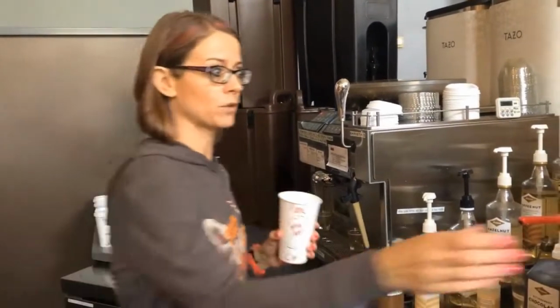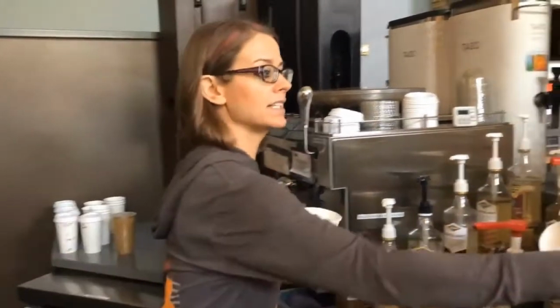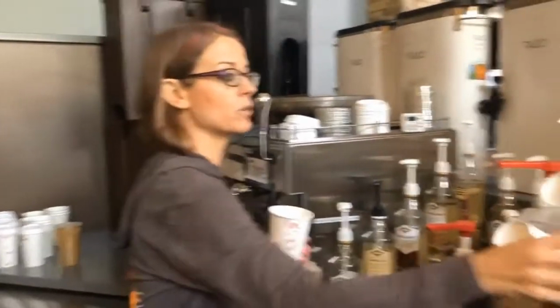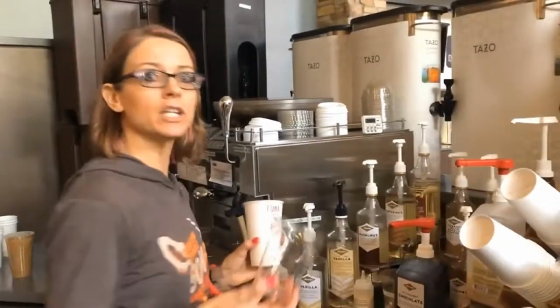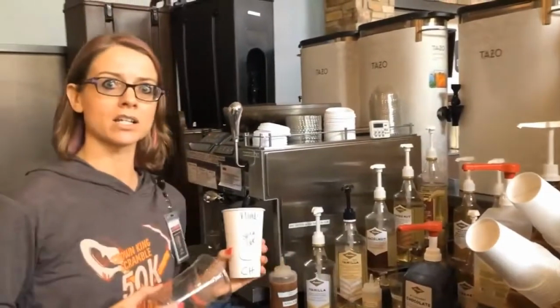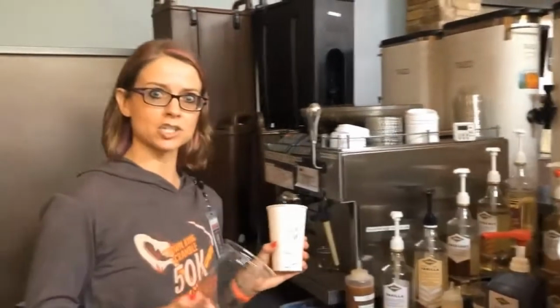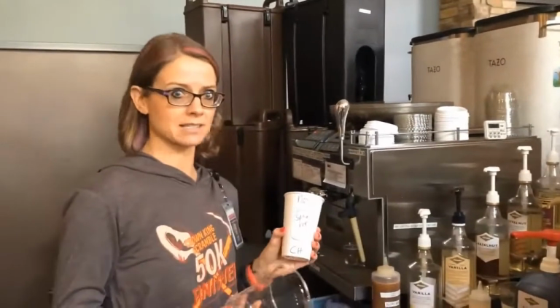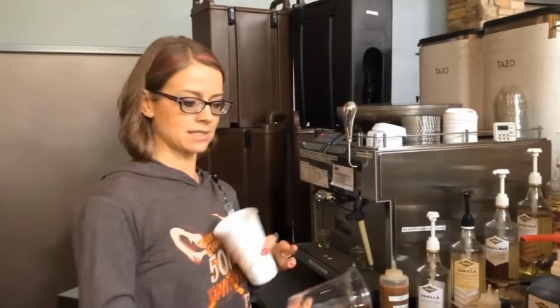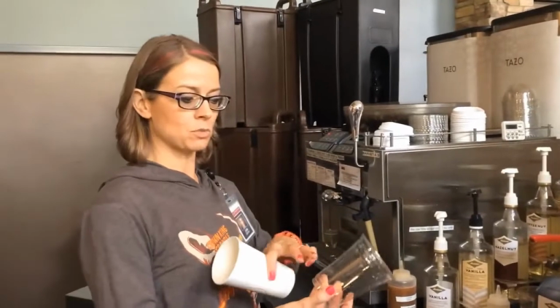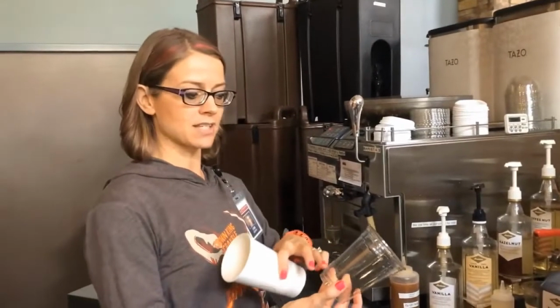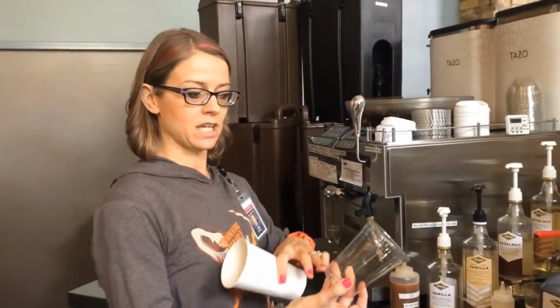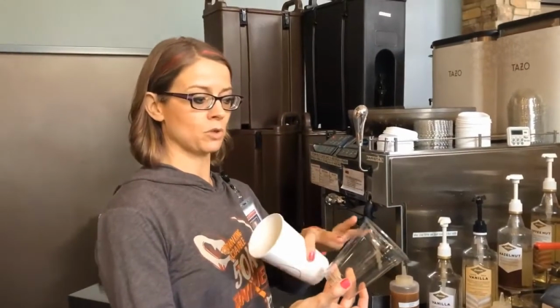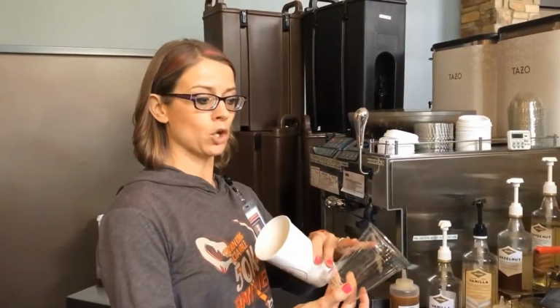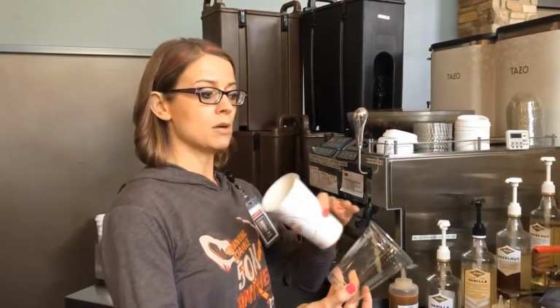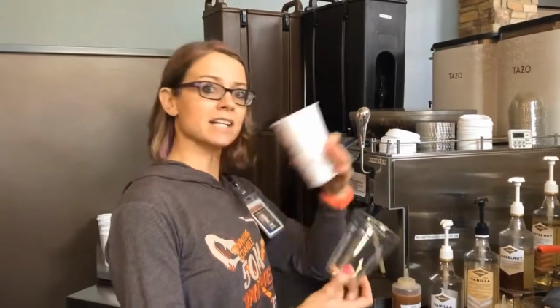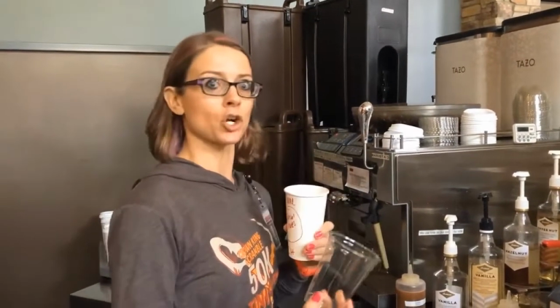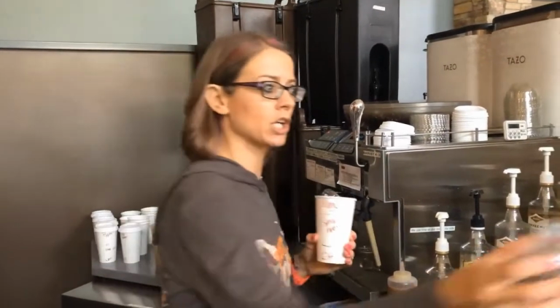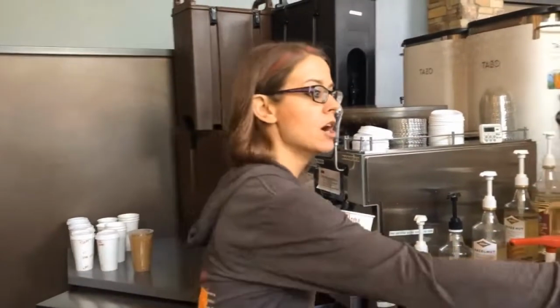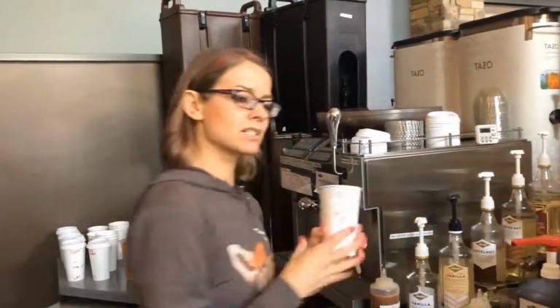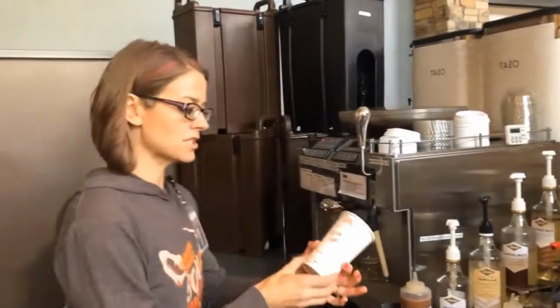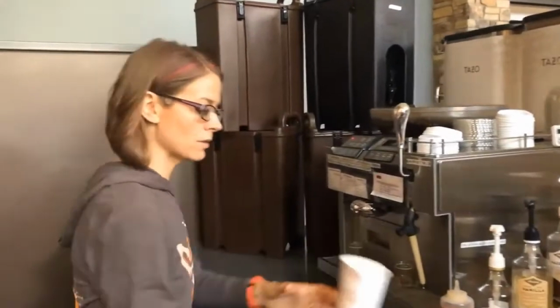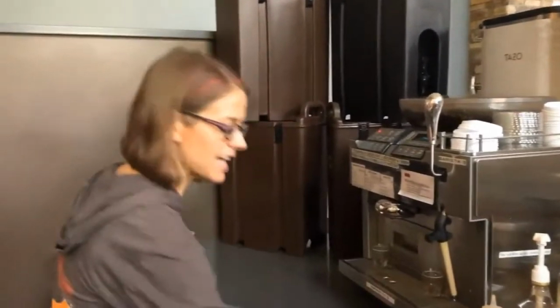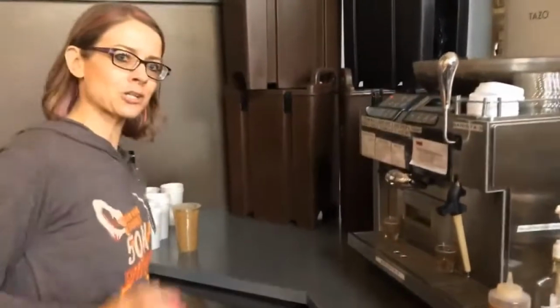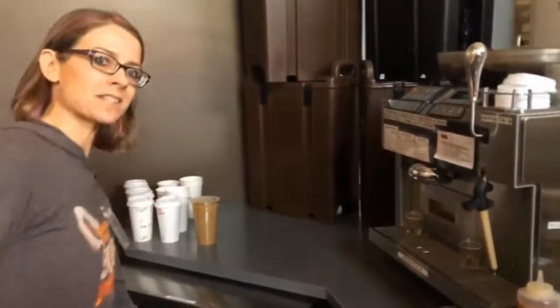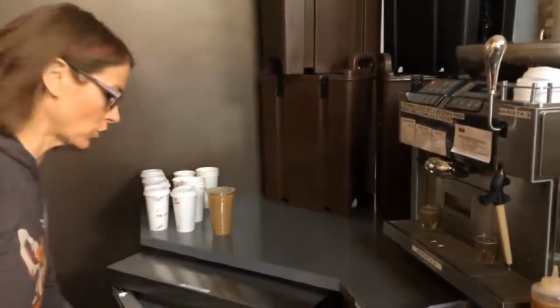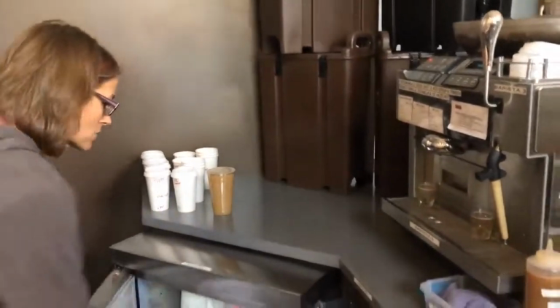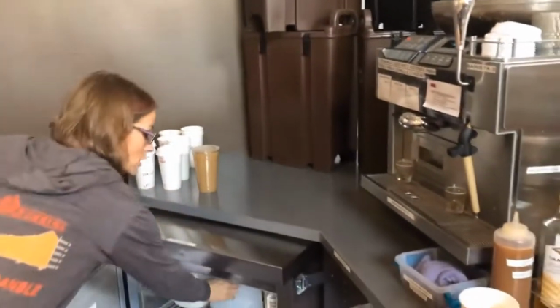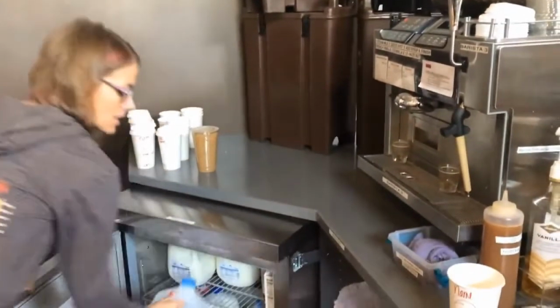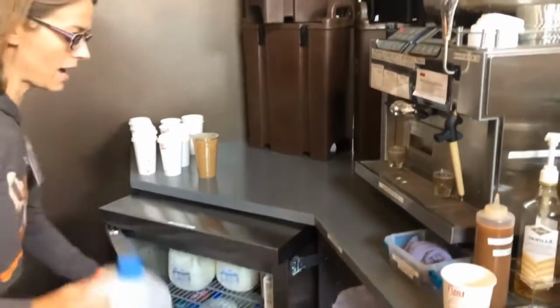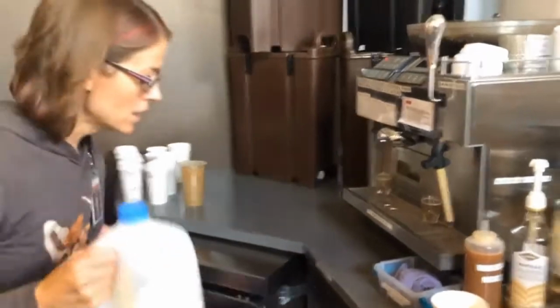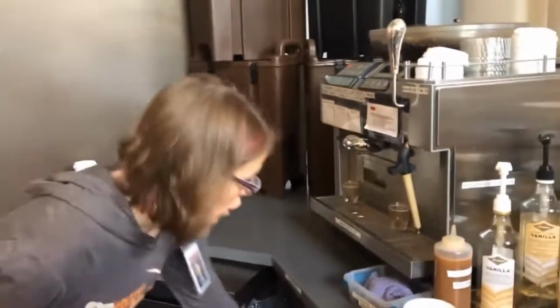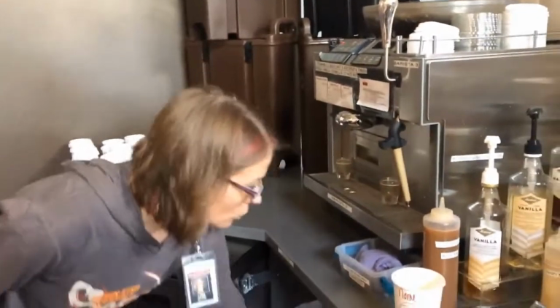If it was iced, we've done a video on how to do iced drinks — it's the same: you'd put the chai in, put the milk, put the ice, and stir it really good. But we're gonna stick with the steamed one because that's the hardest part — getting that milk steamed properly.